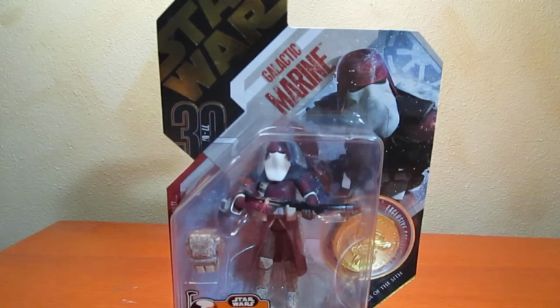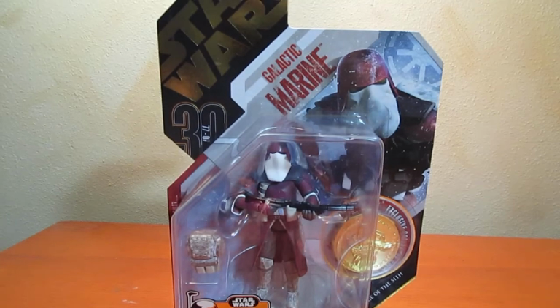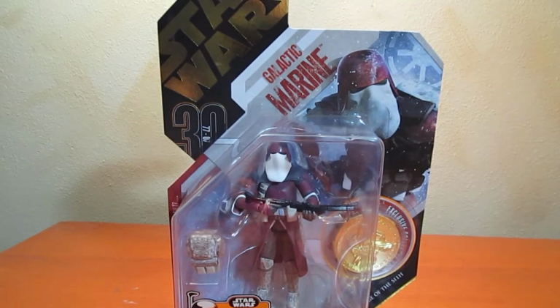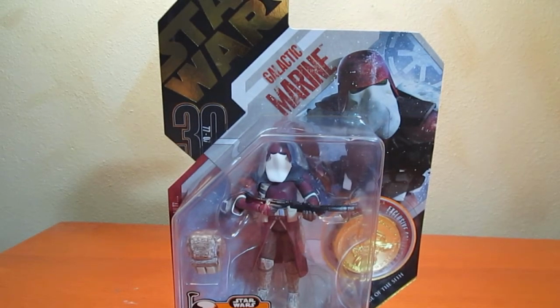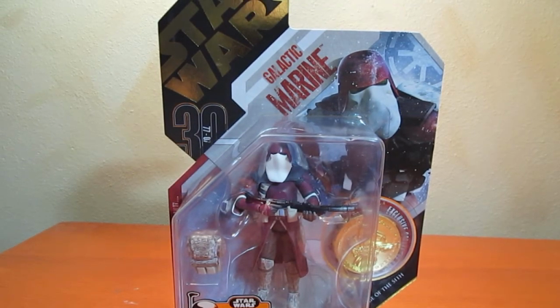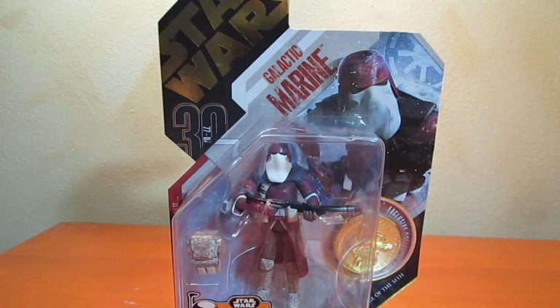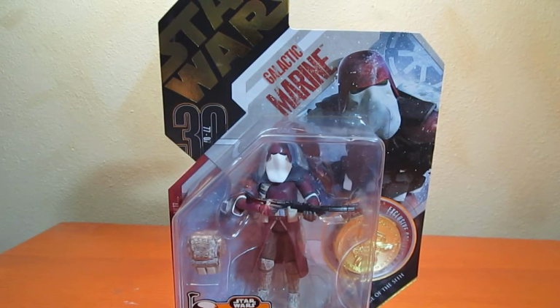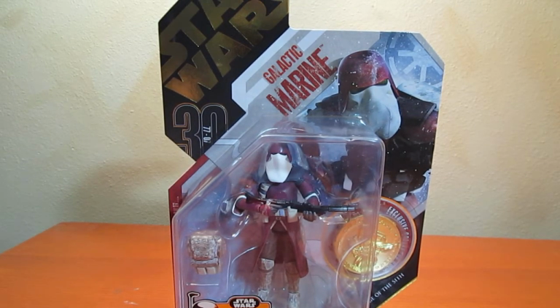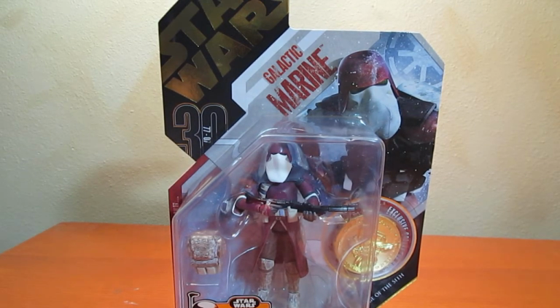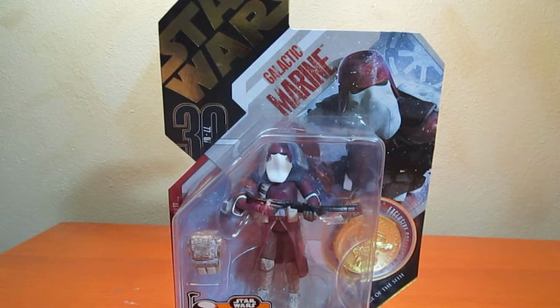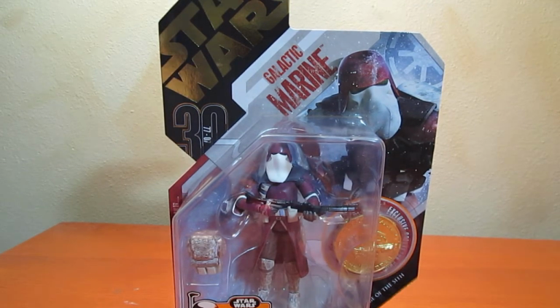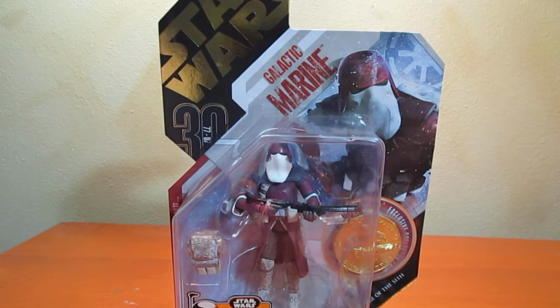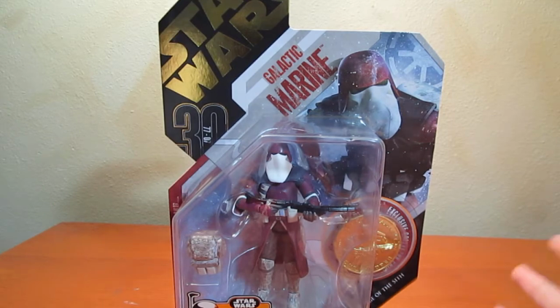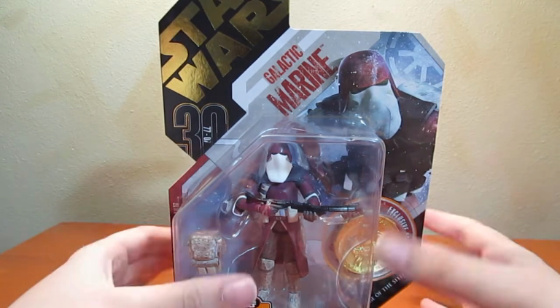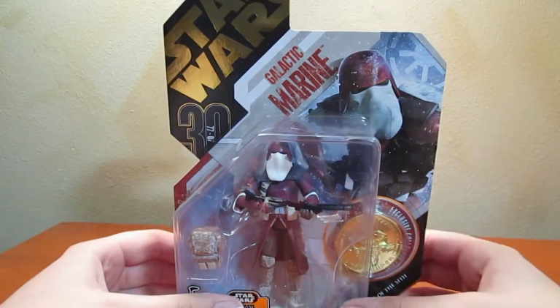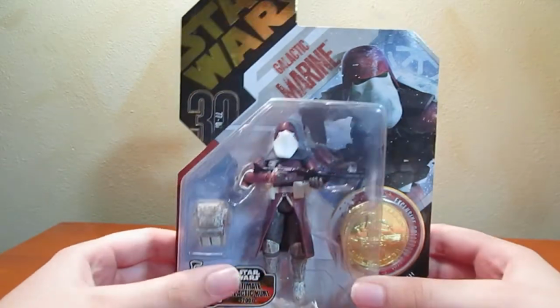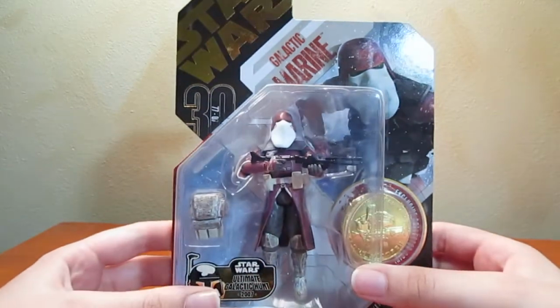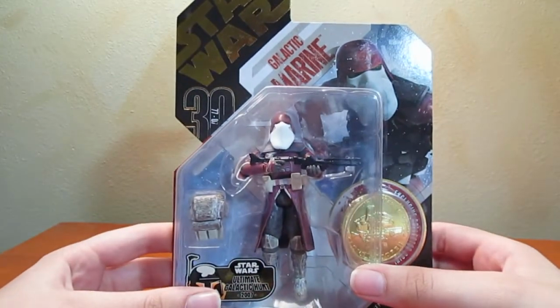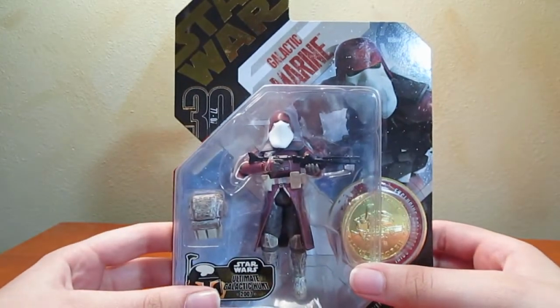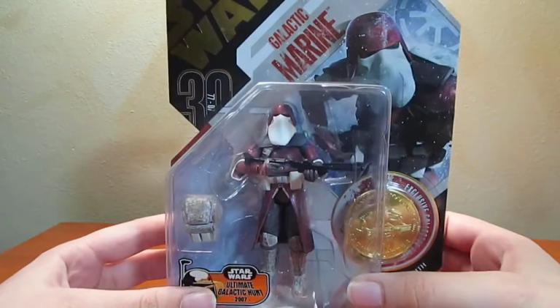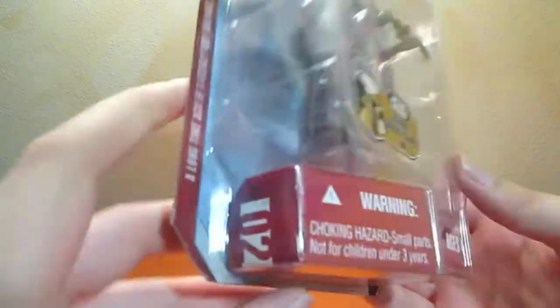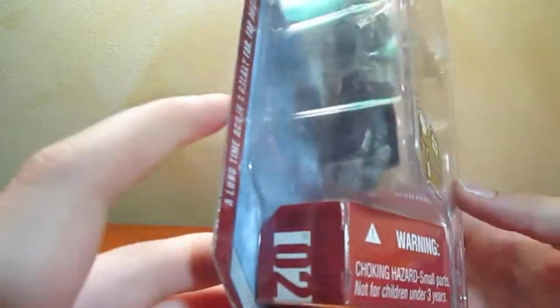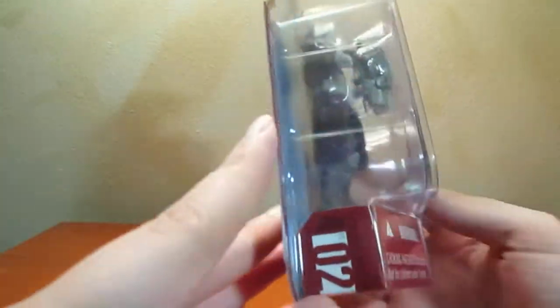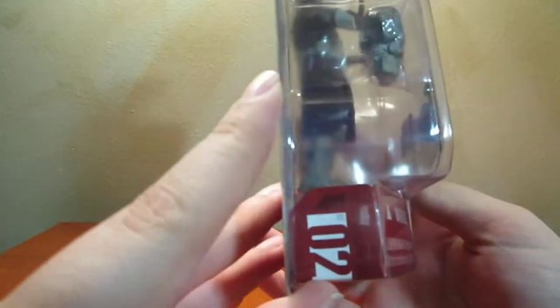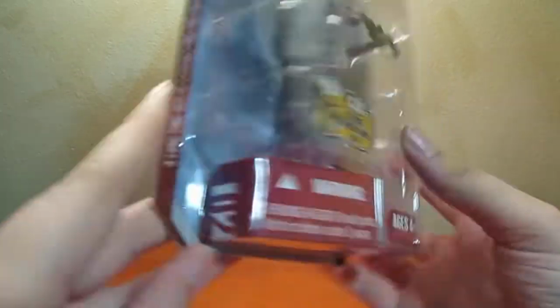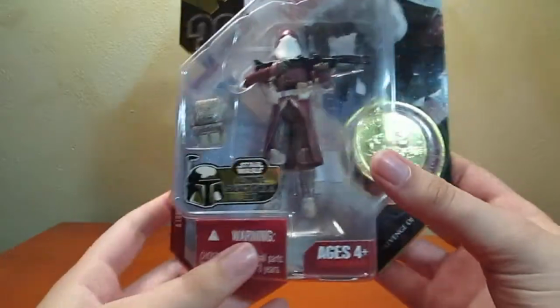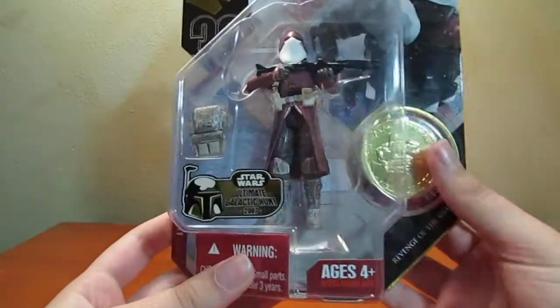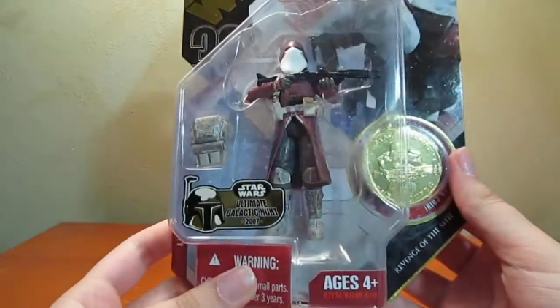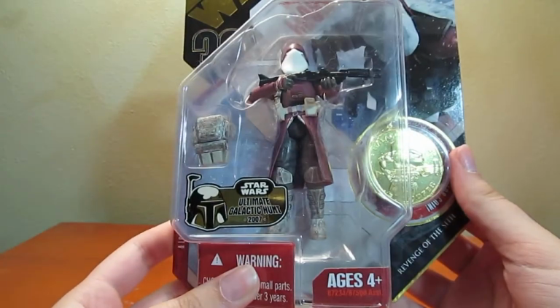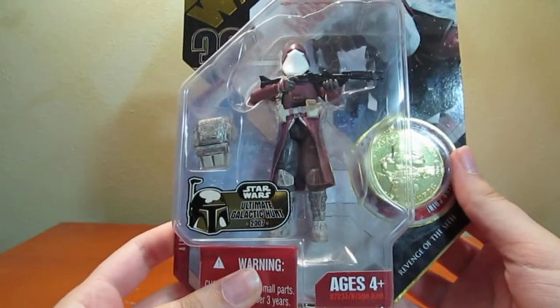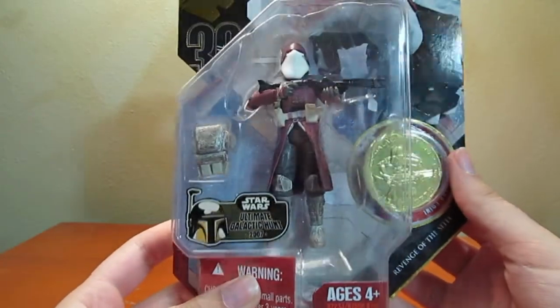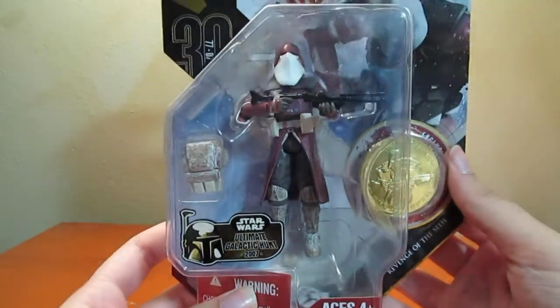Hey everyone! AC19 is here with another Star Wars Clone Trooper review for you. This is of the 30th Anniversary Collection number two, Galactic Marine.